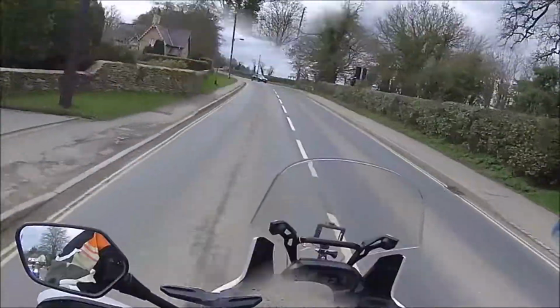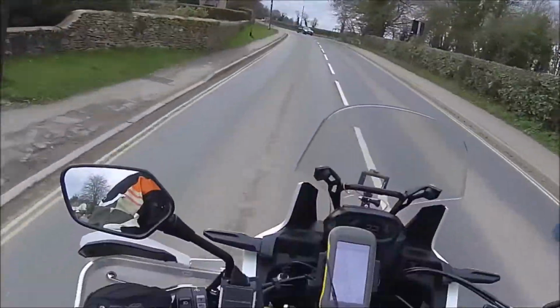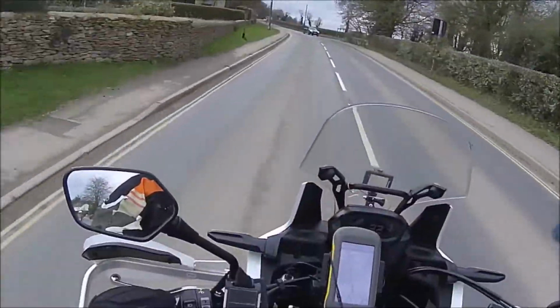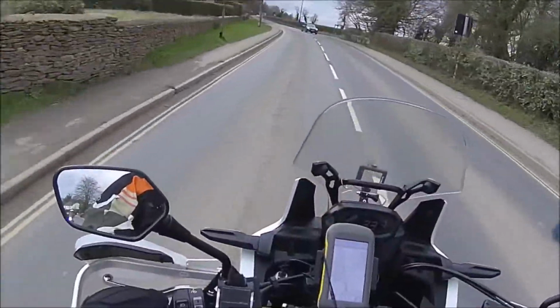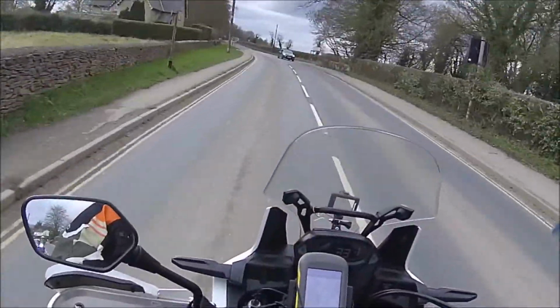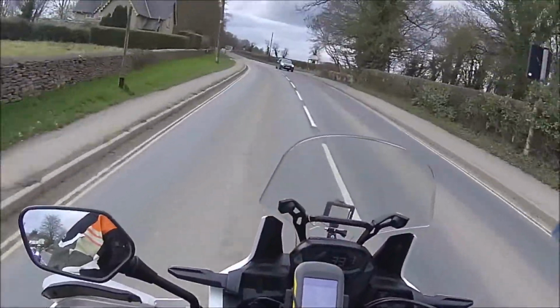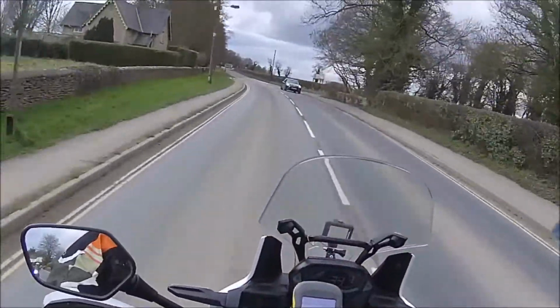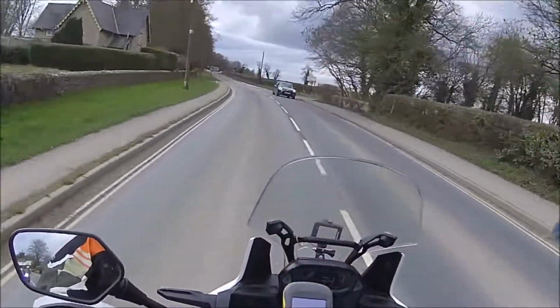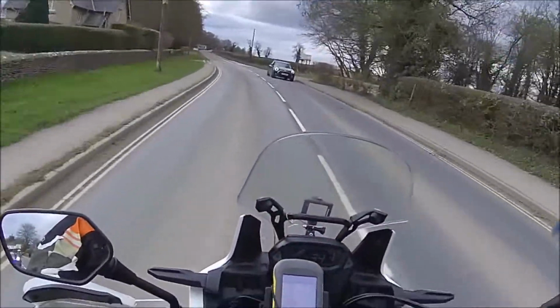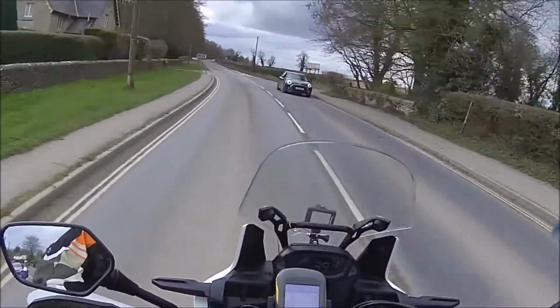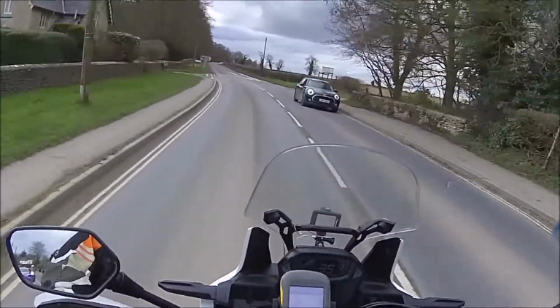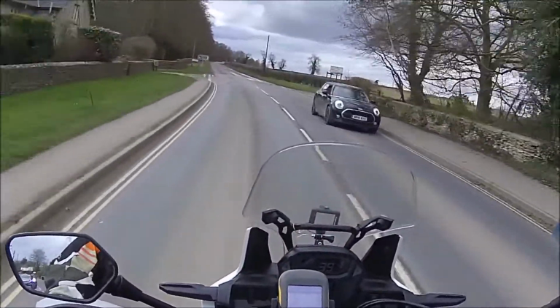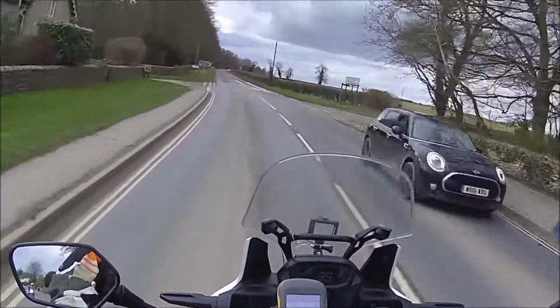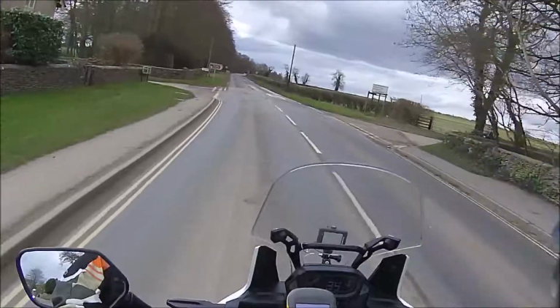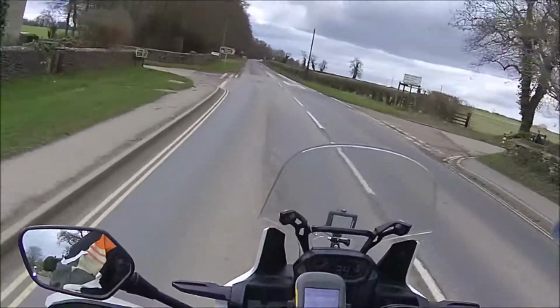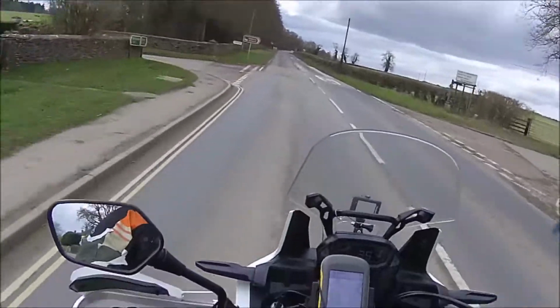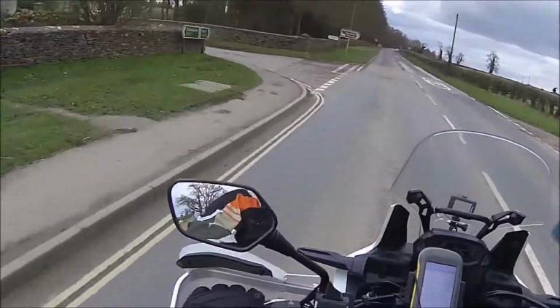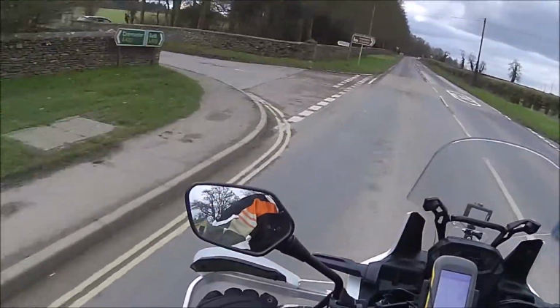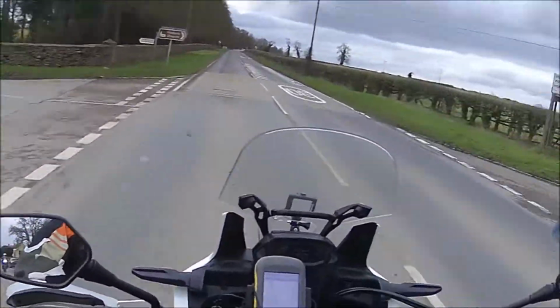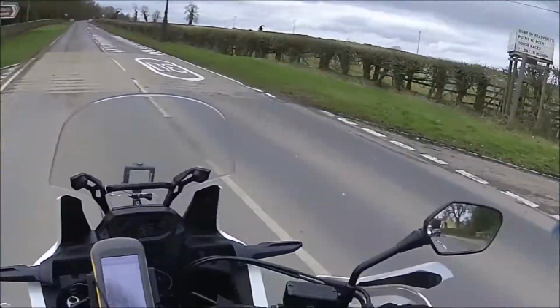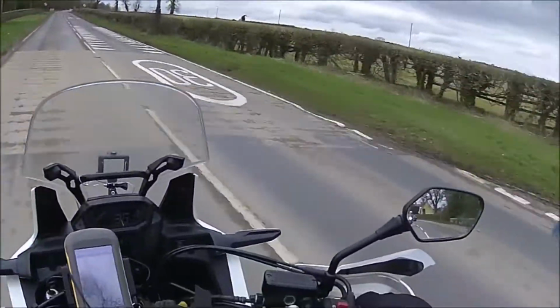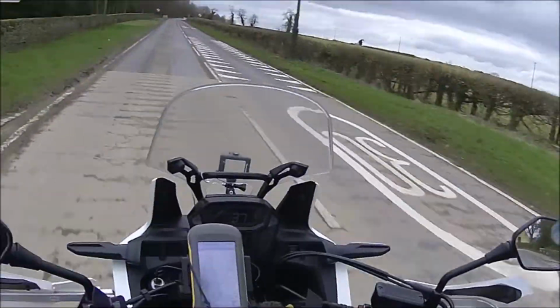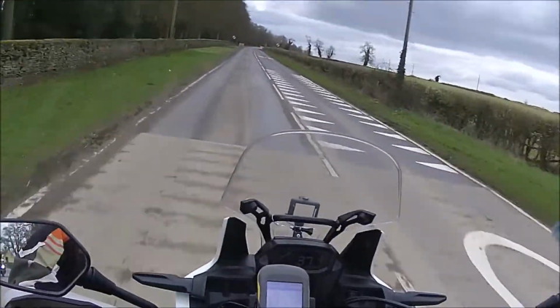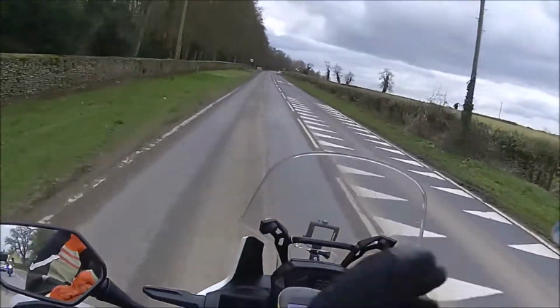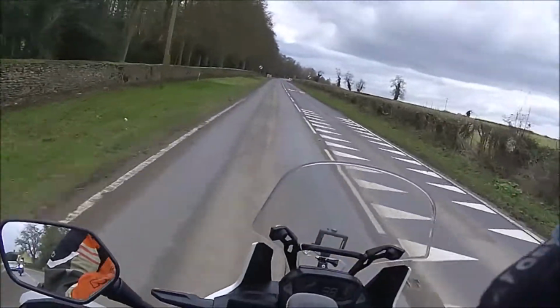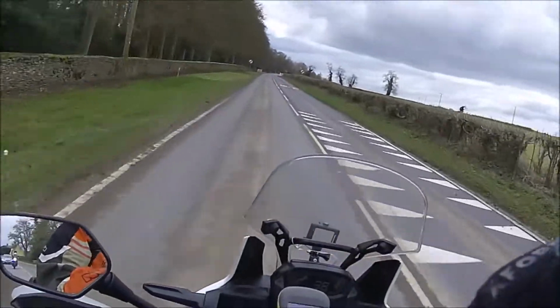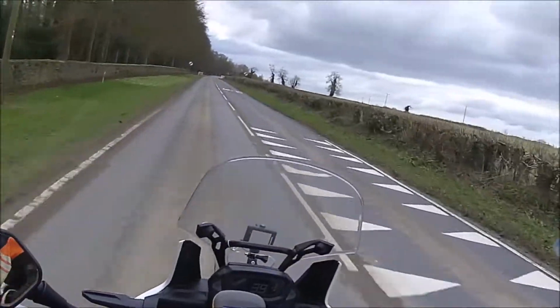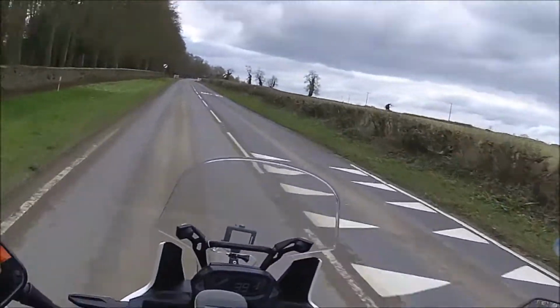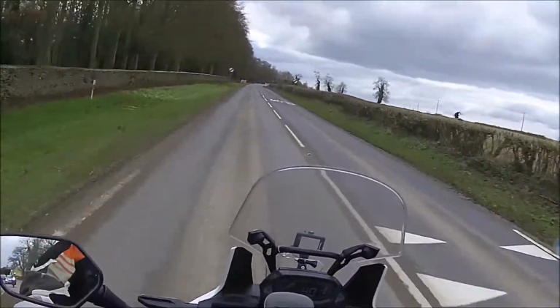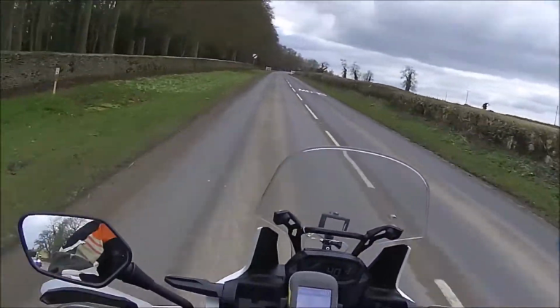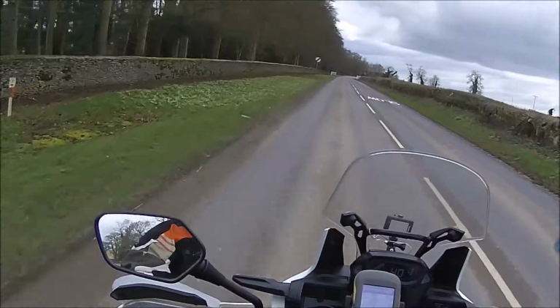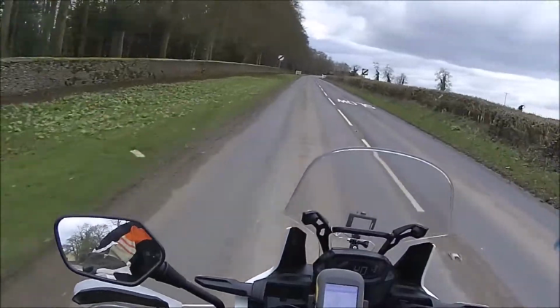So we're about an hour into the ride. Going on quite nicely, it's a bit grey, but makes riding easier.